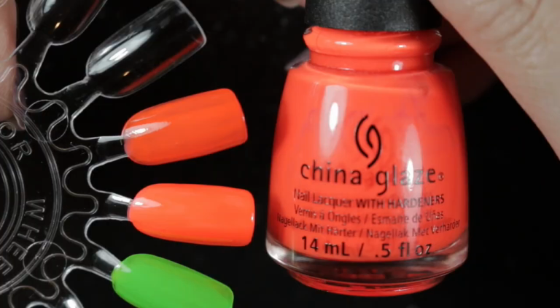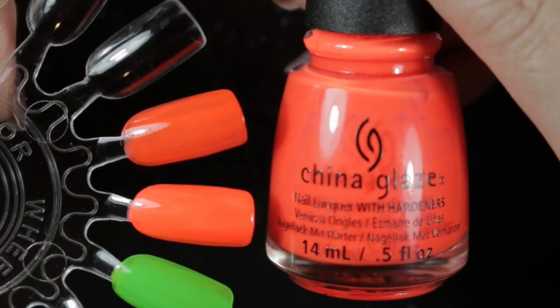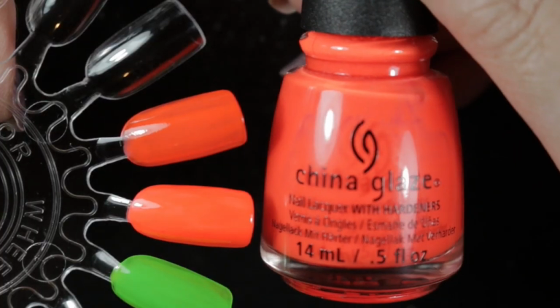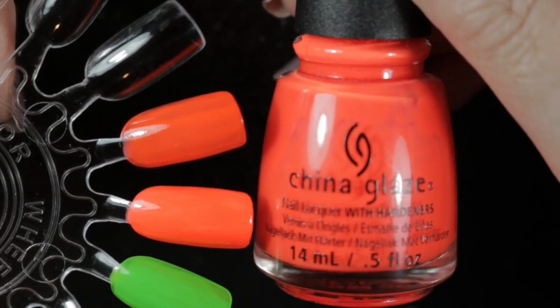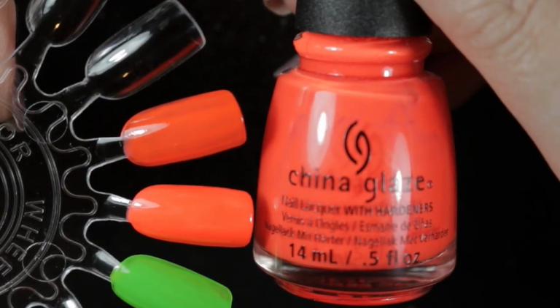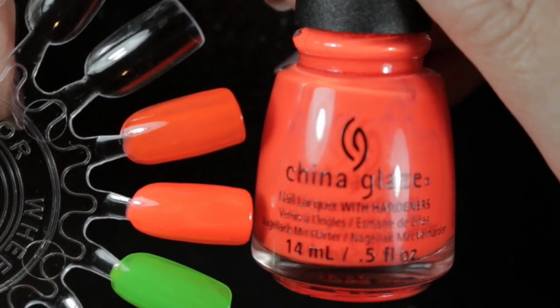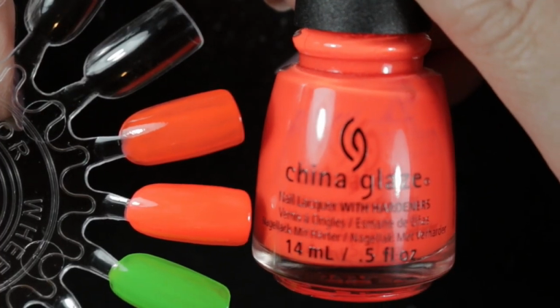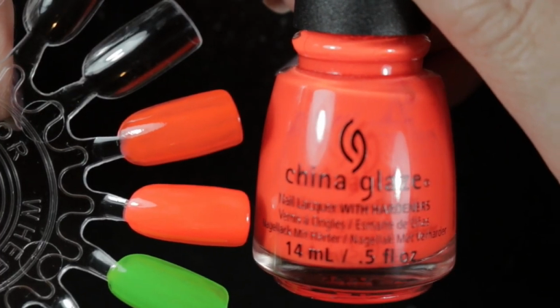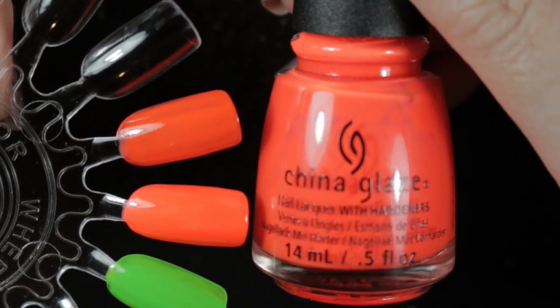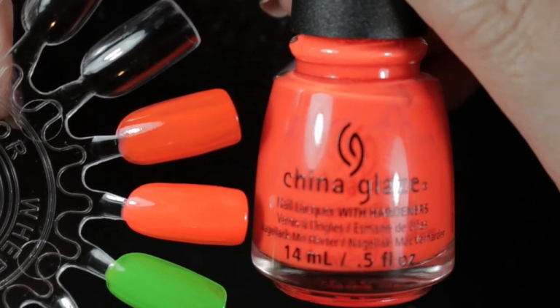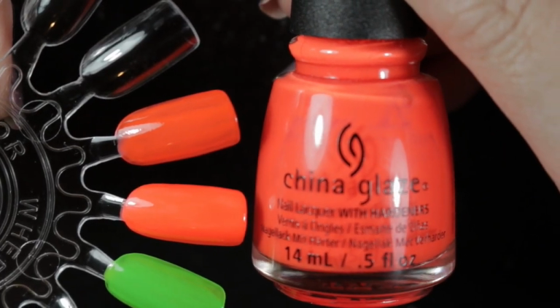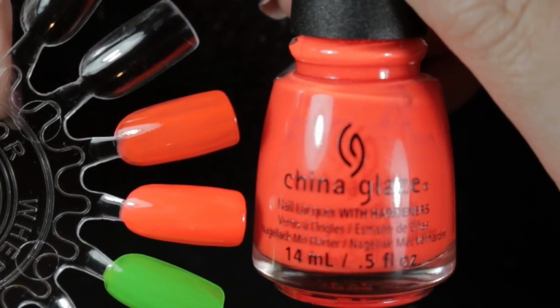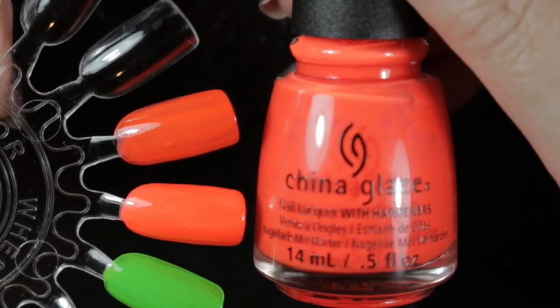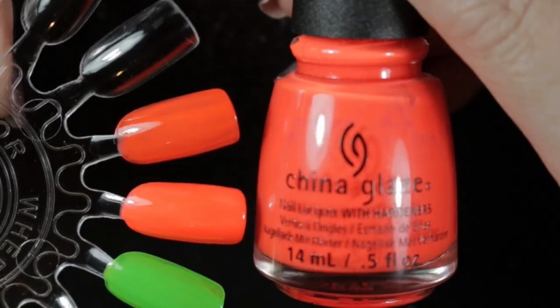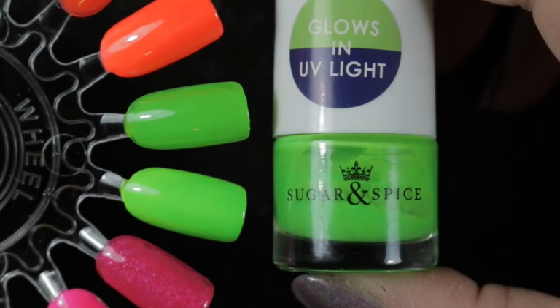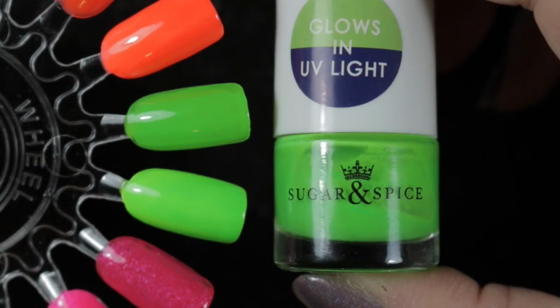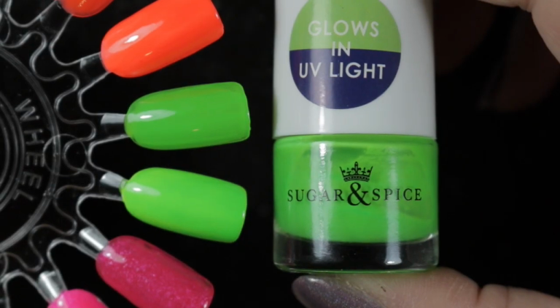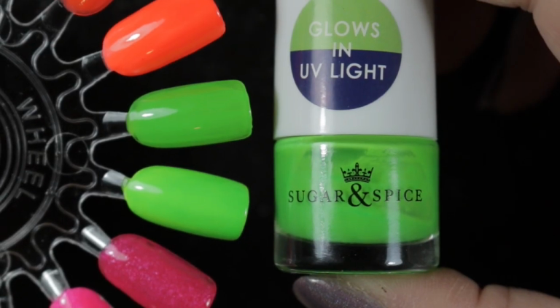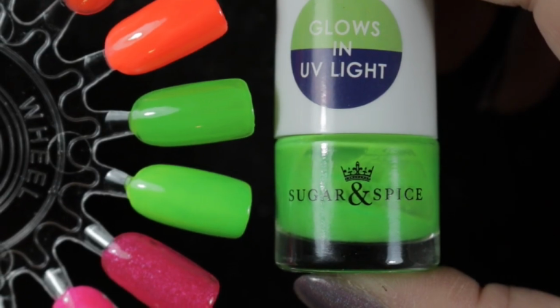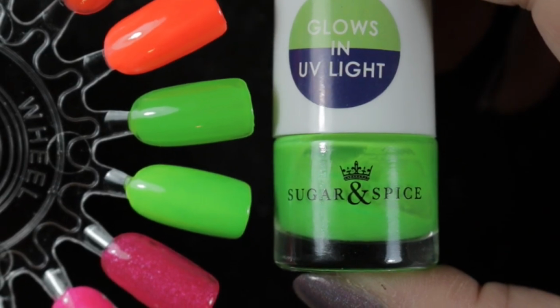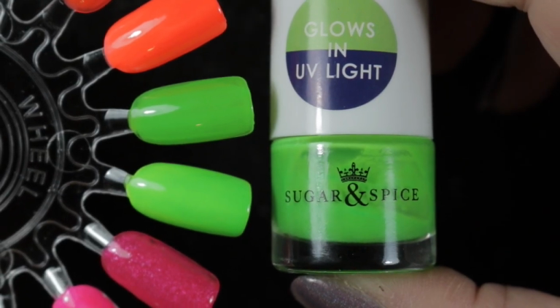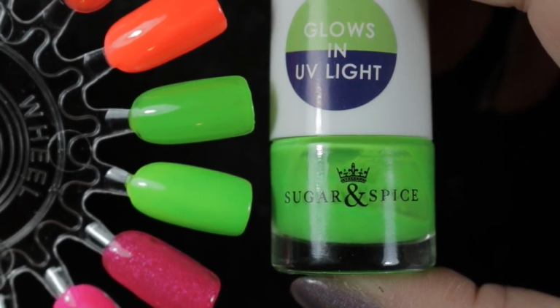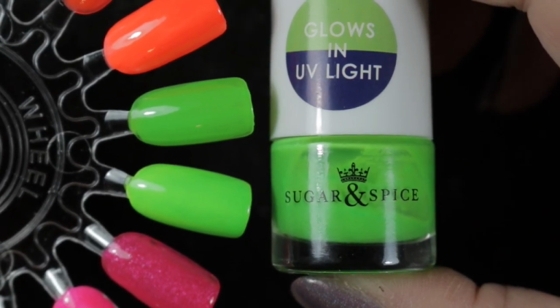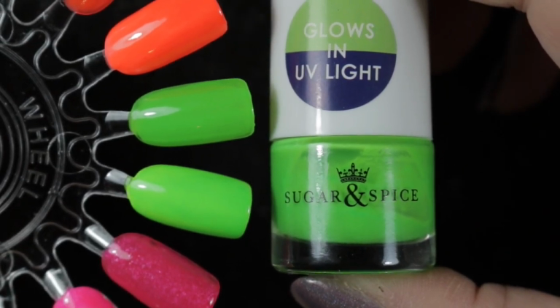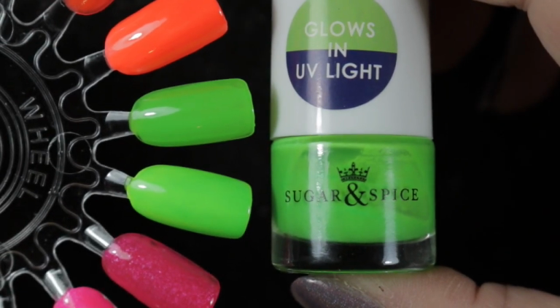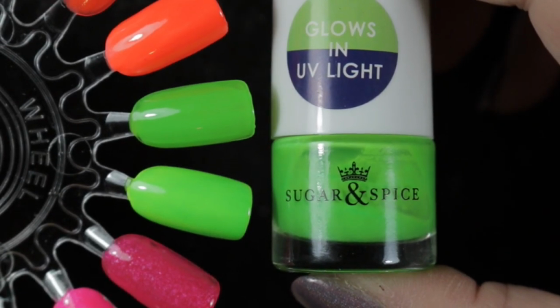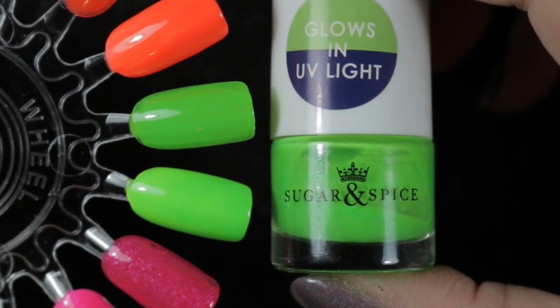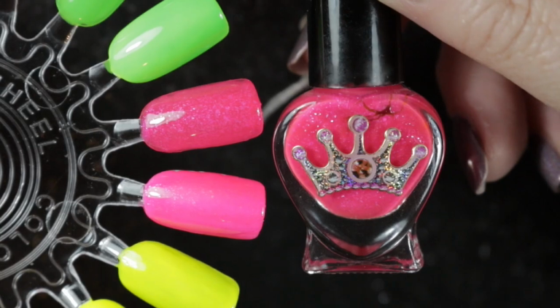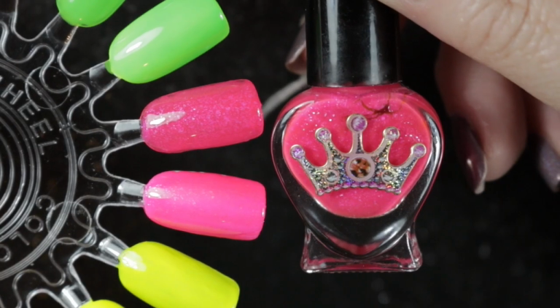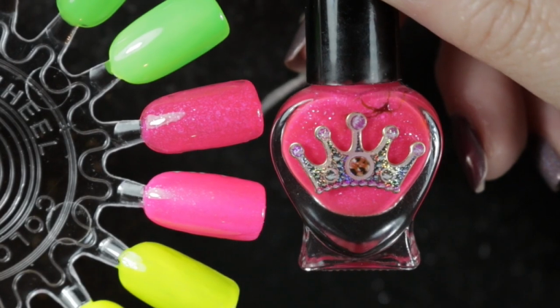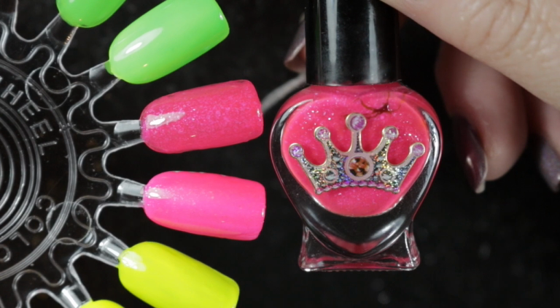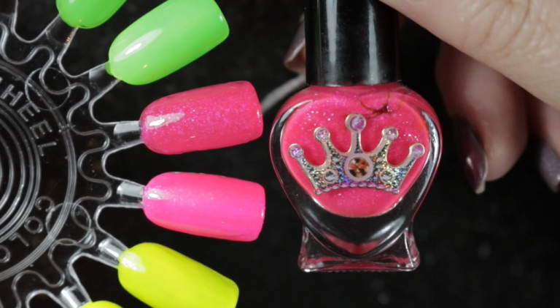Here they all are now with two coats and top coated. The top one of each is the one on its own and the bottom one is the one over the white polish.